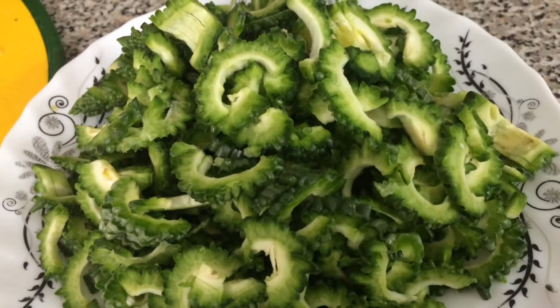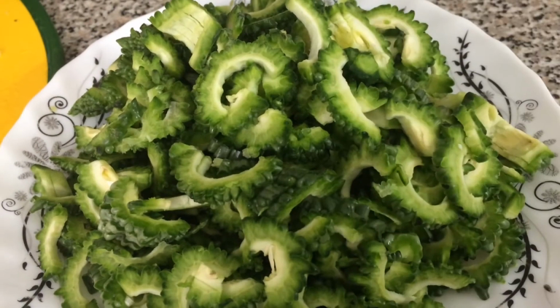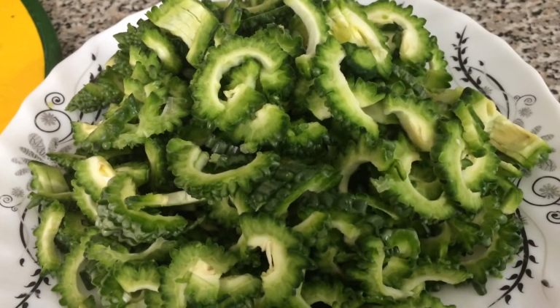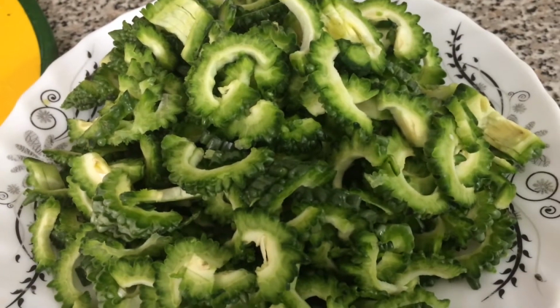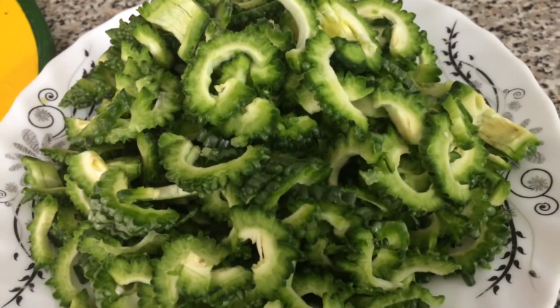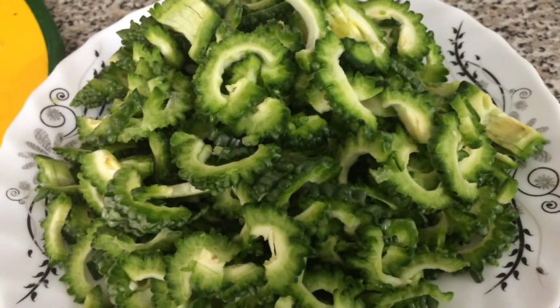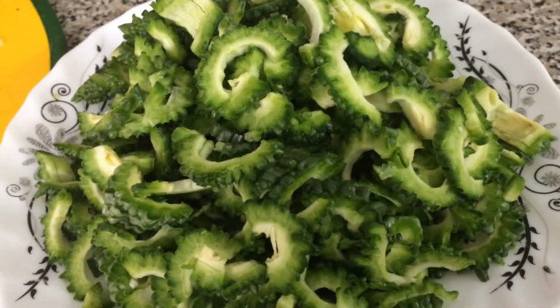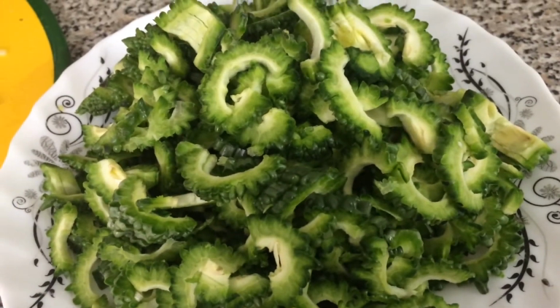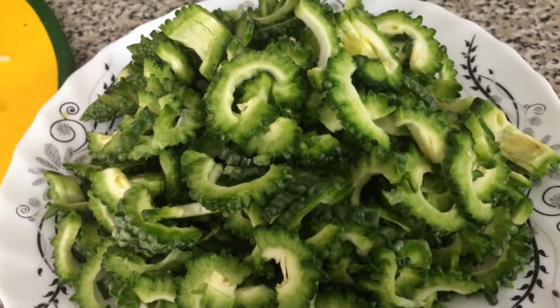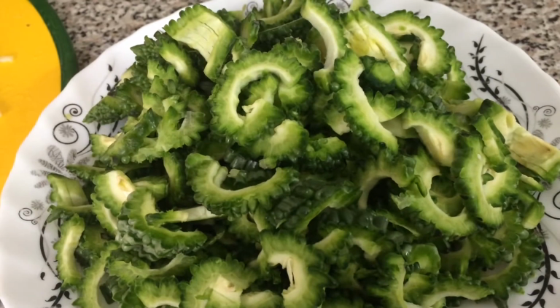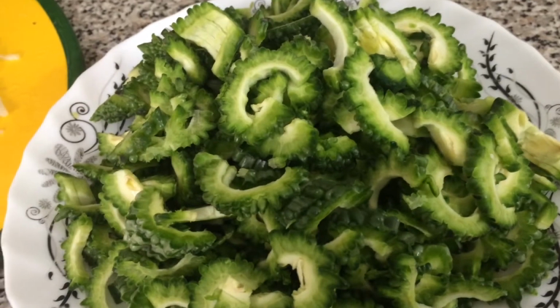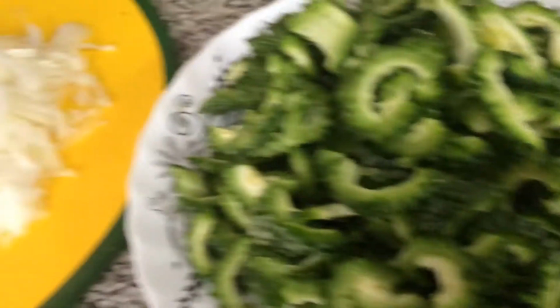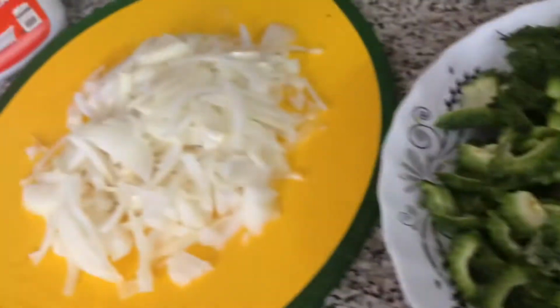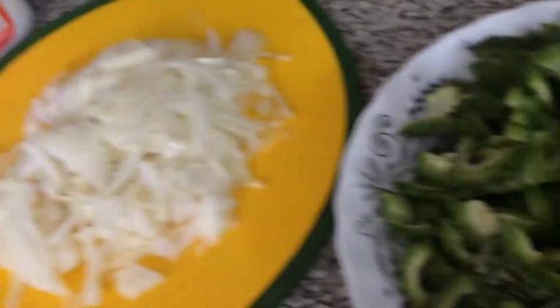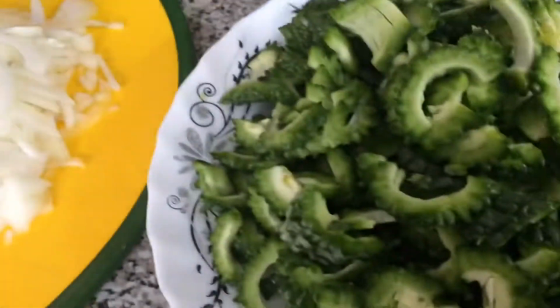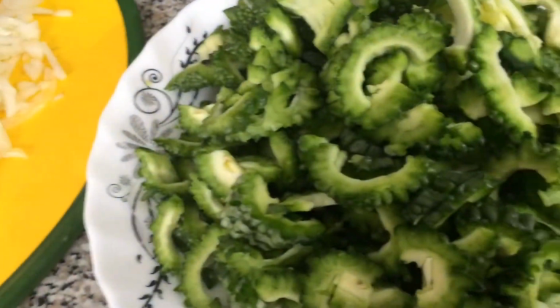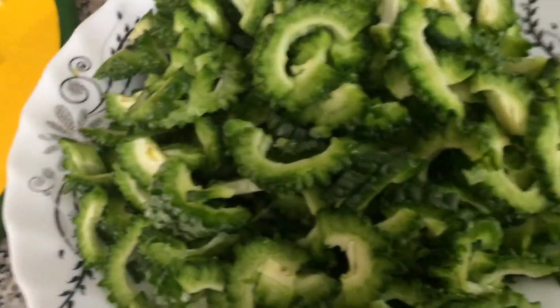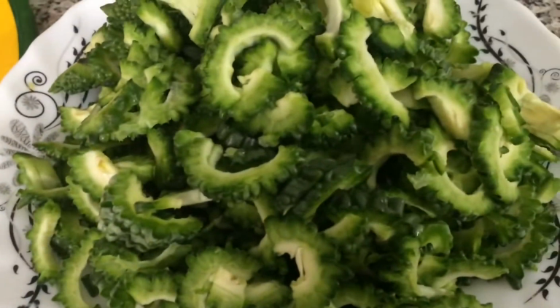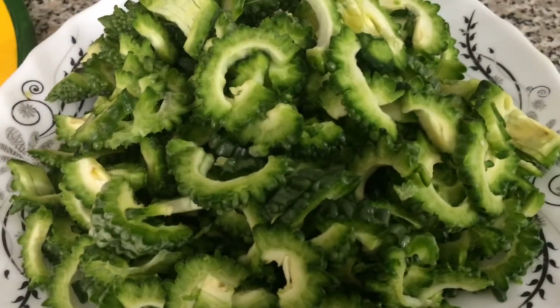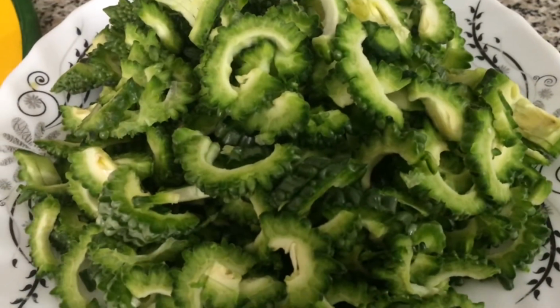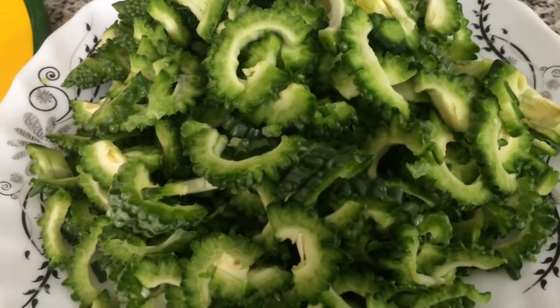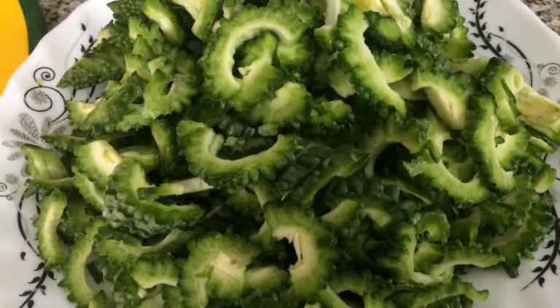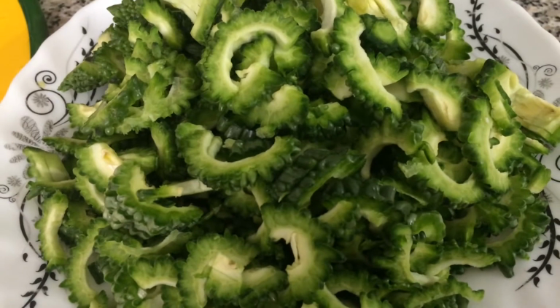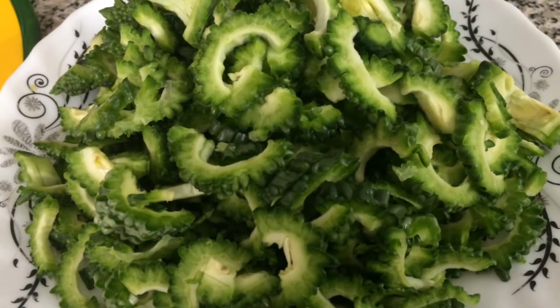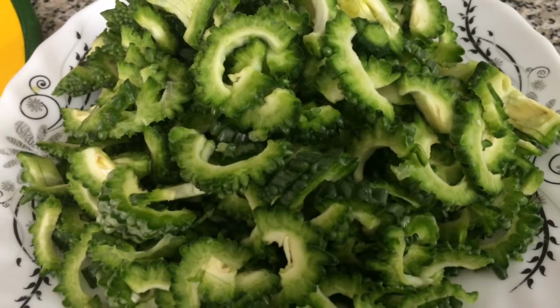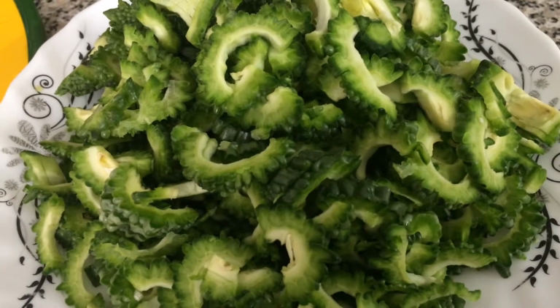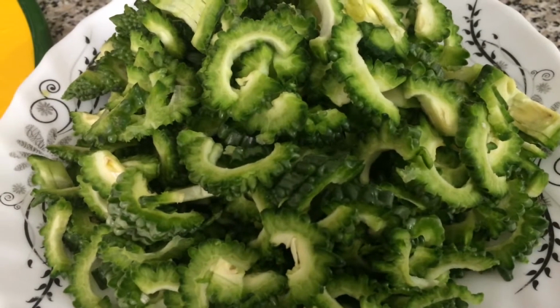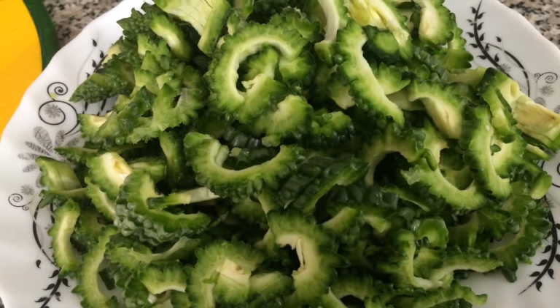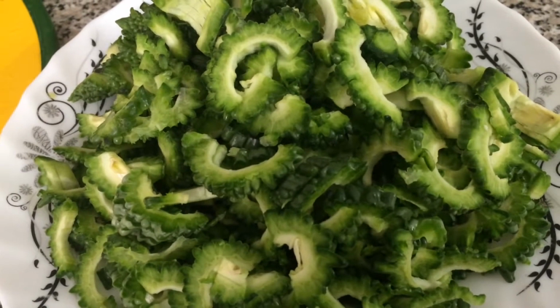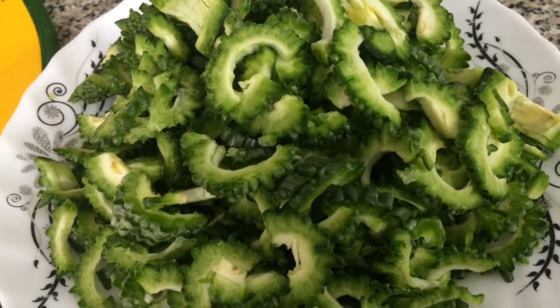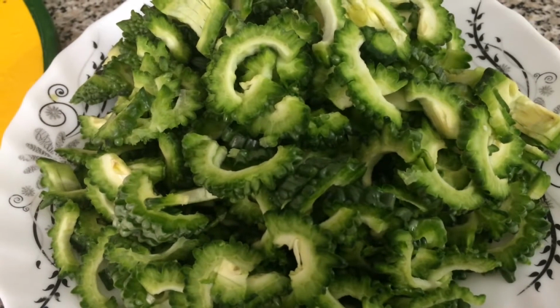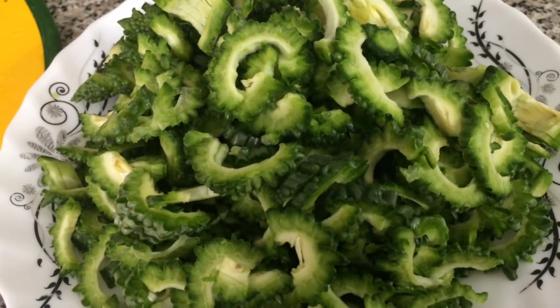Hello viewers! Assalamualaikum! Welcome back to my channel. Today I will share the recipe of Corolla Baju. I hope you will enjoy it.